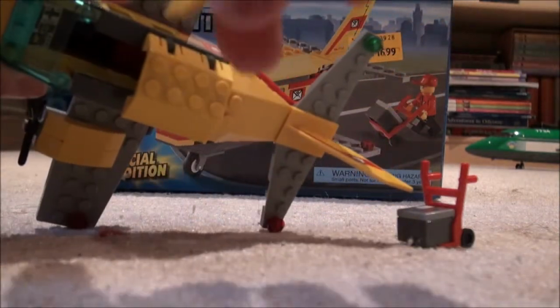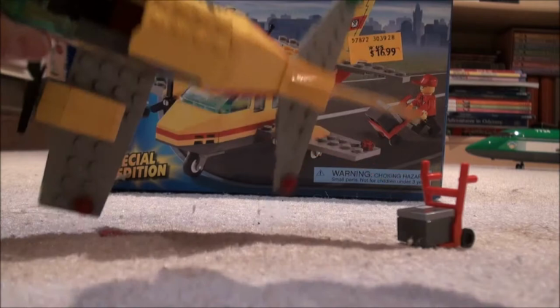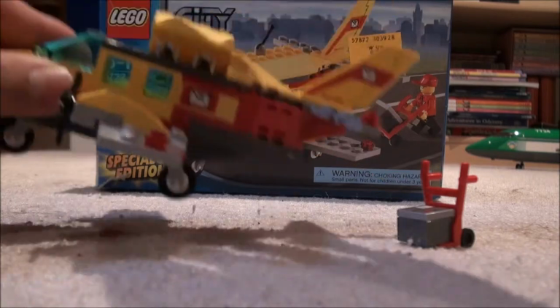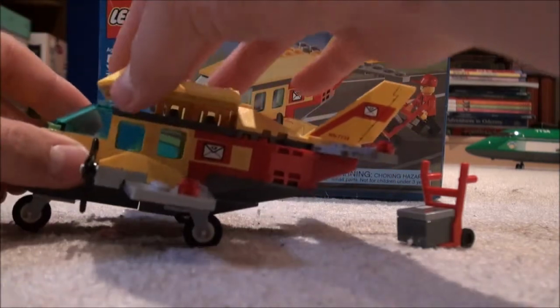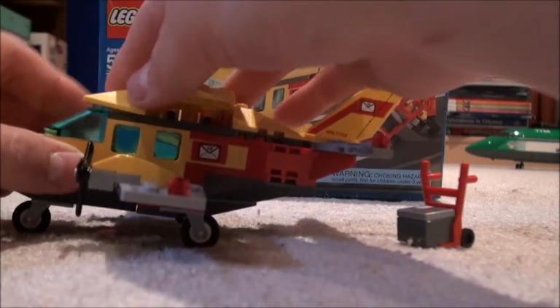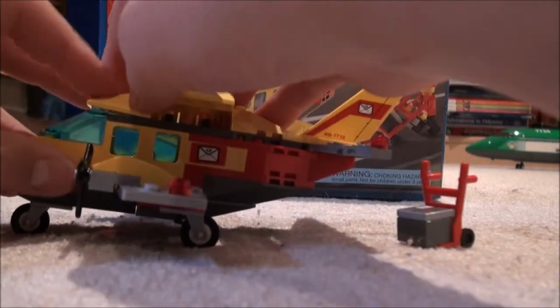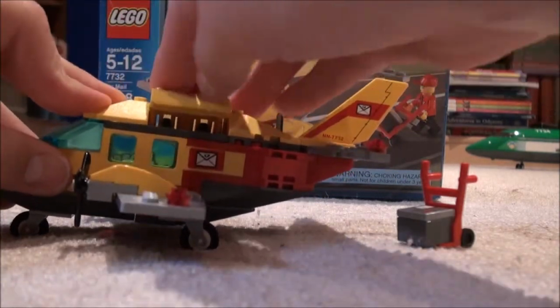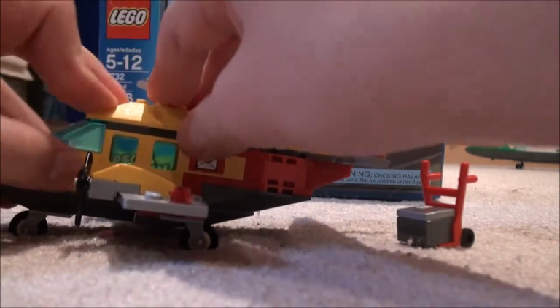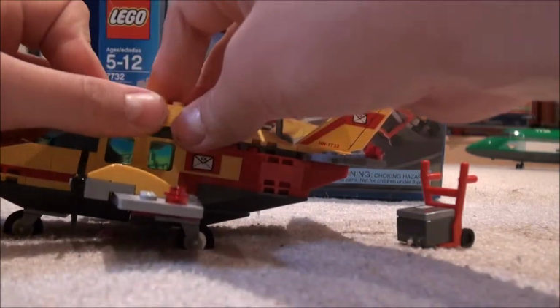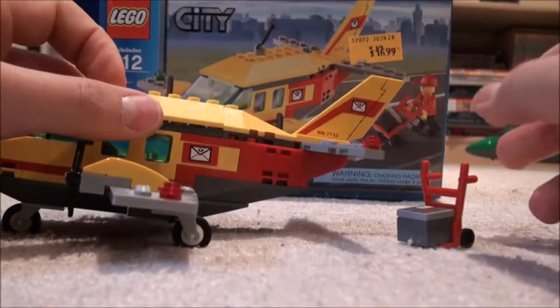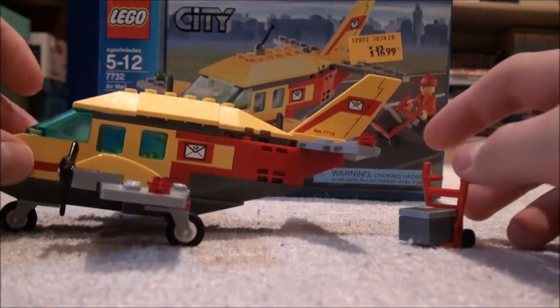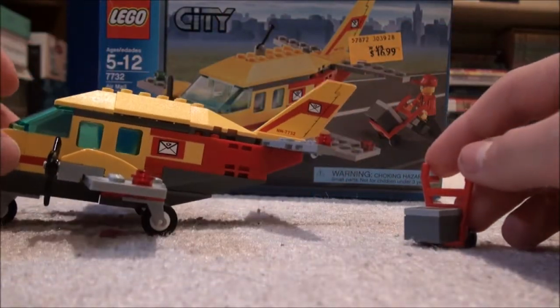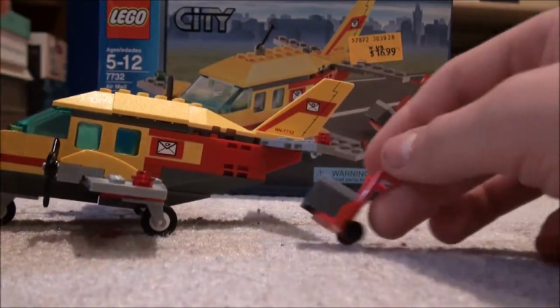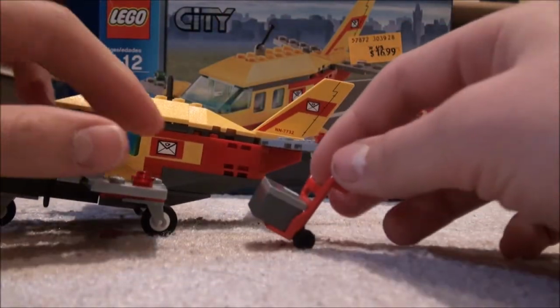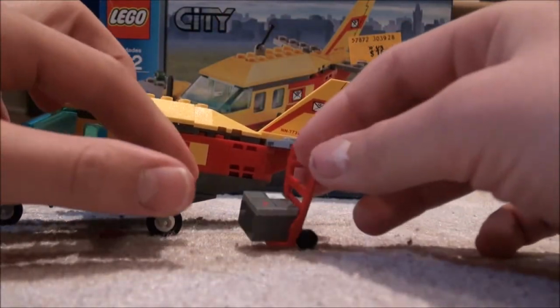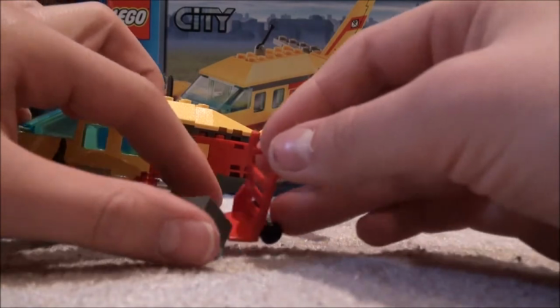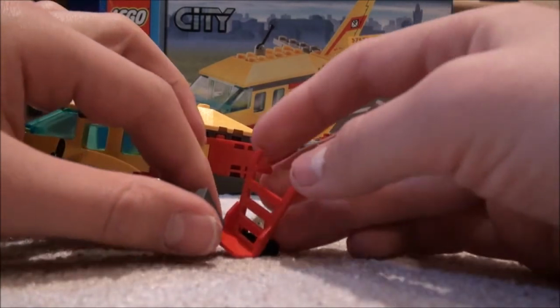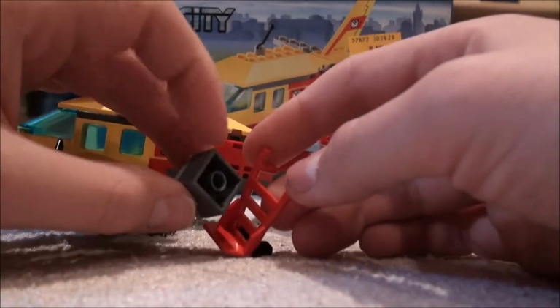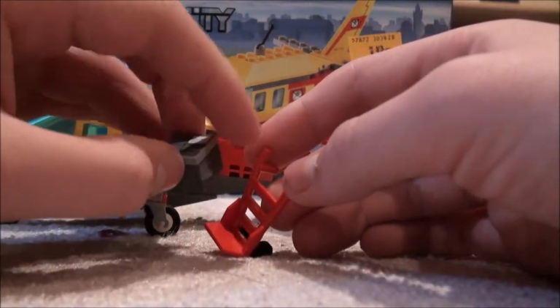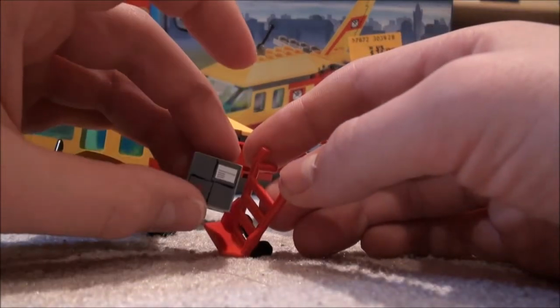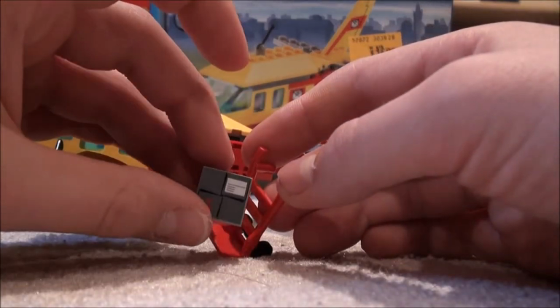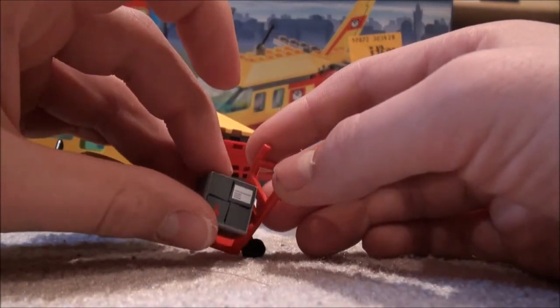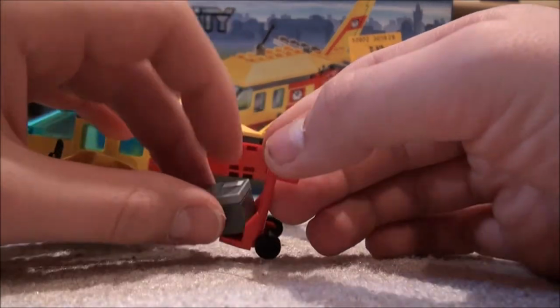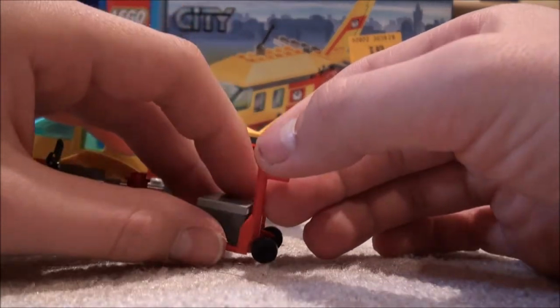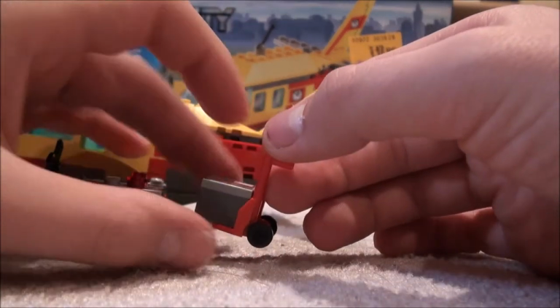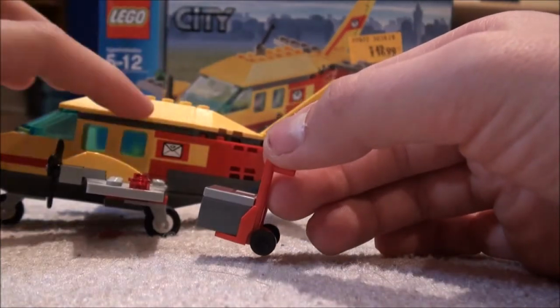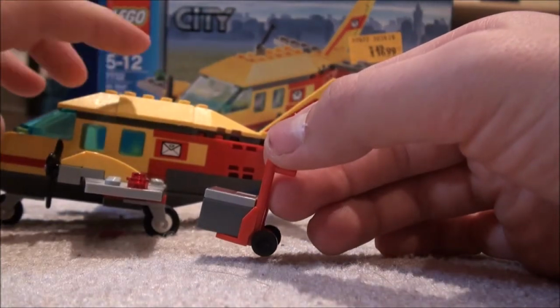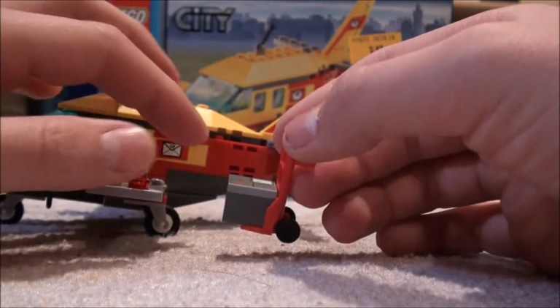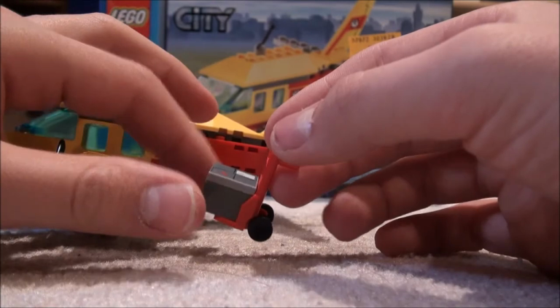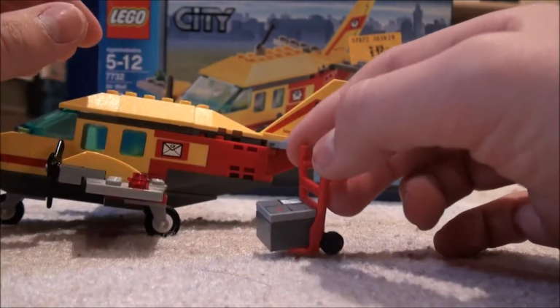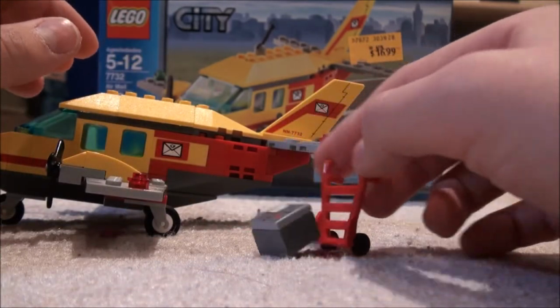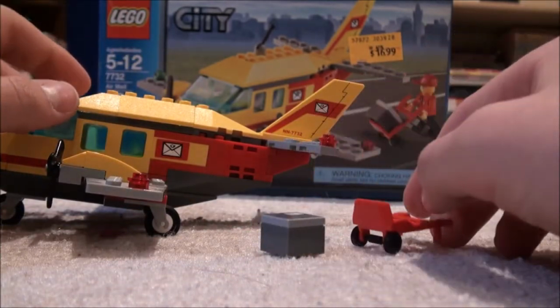Over here is the little carrier for the package it includes, and you can put that right up in here. And that is our airplane.